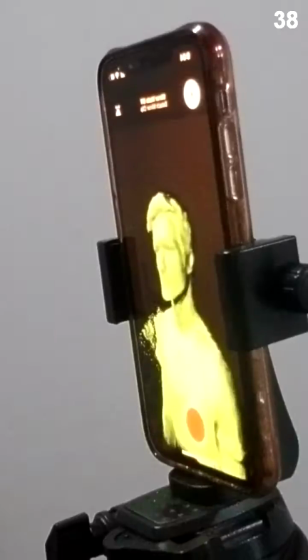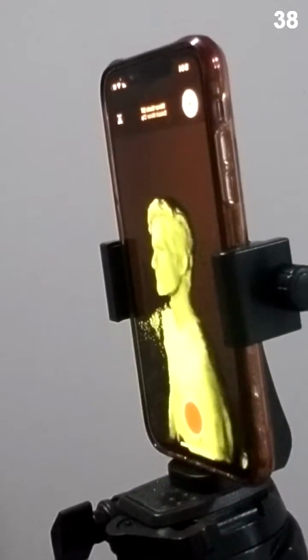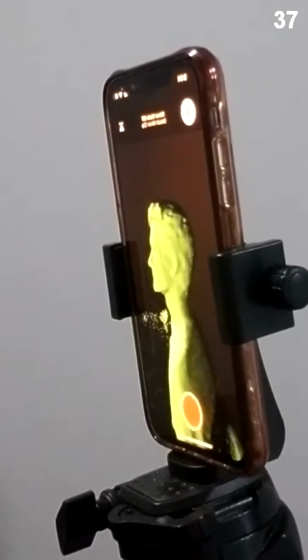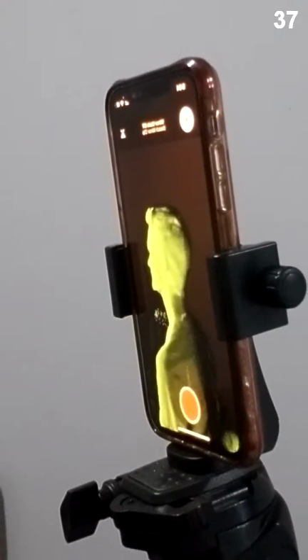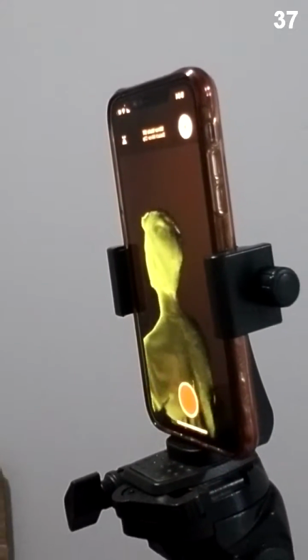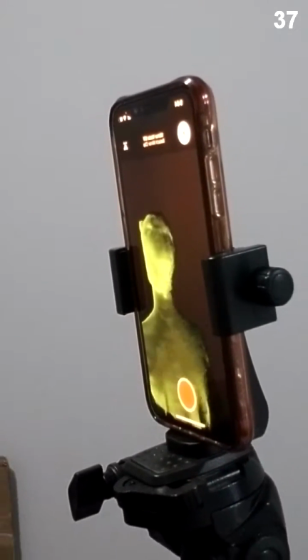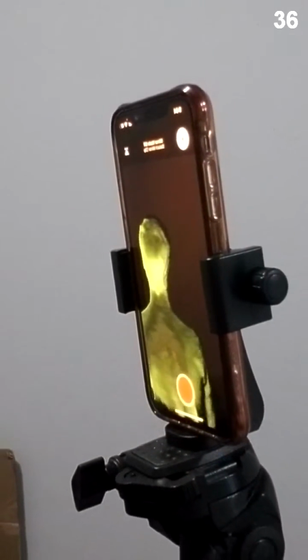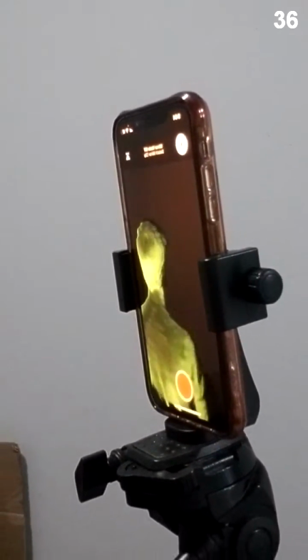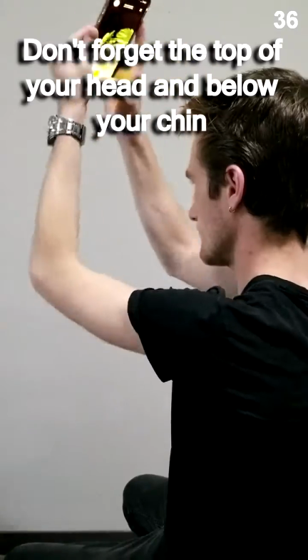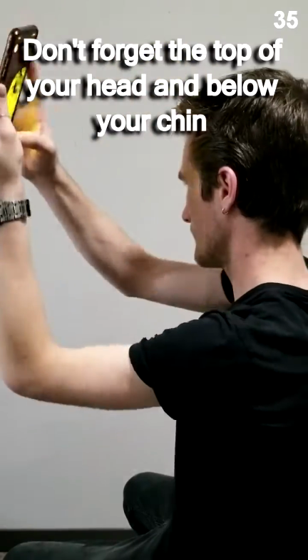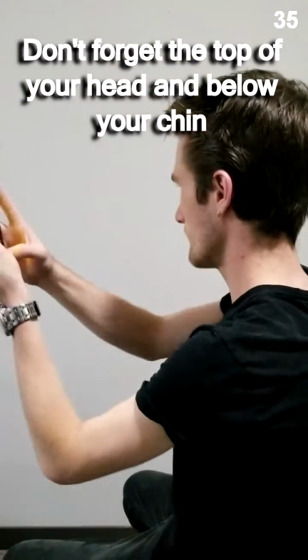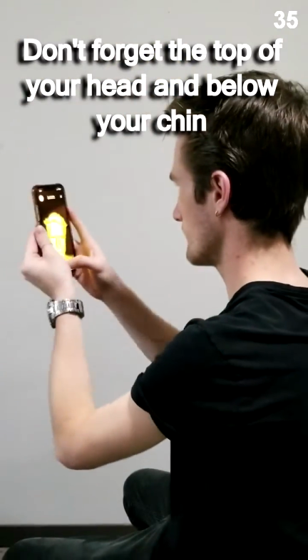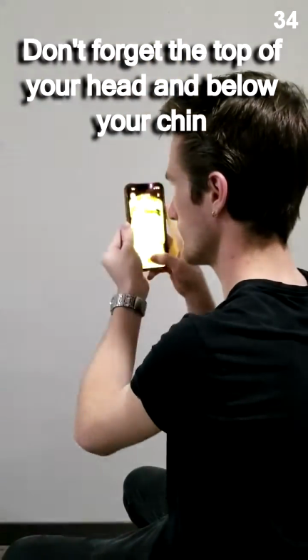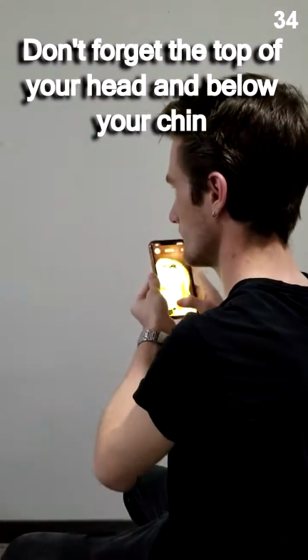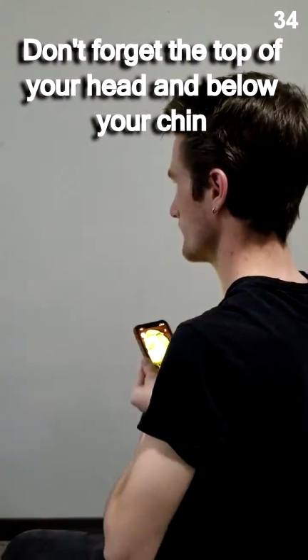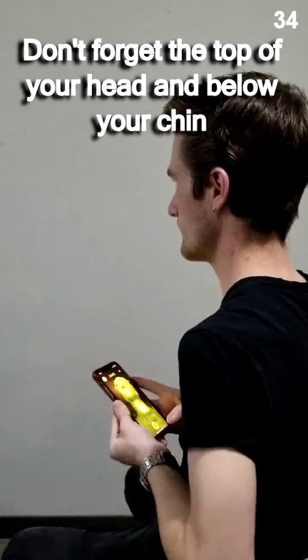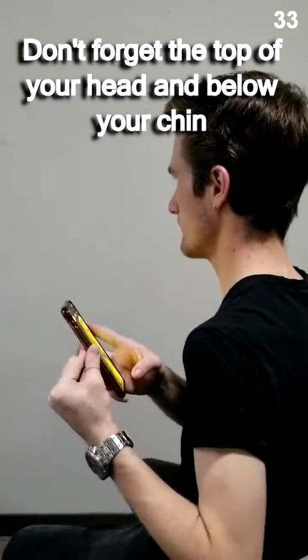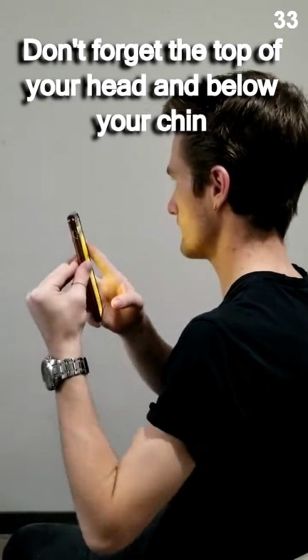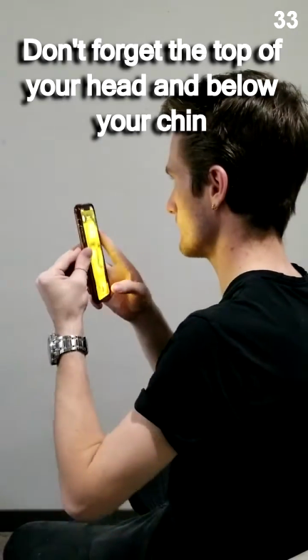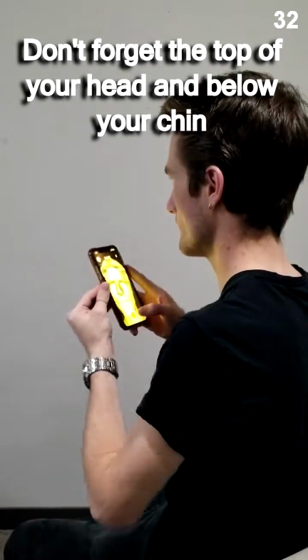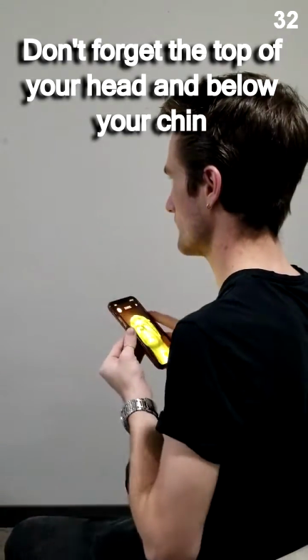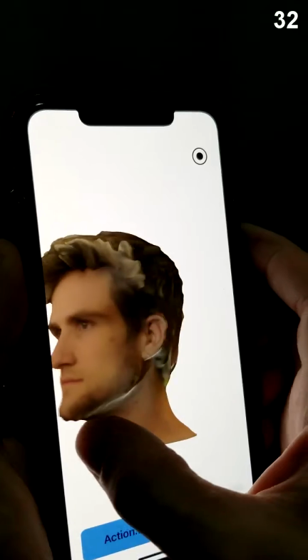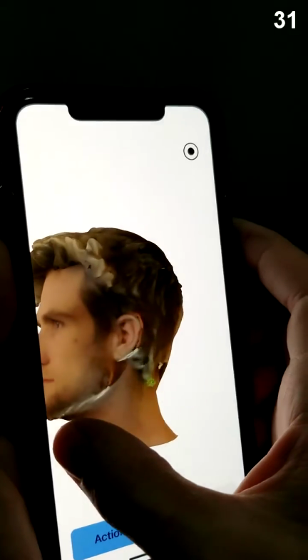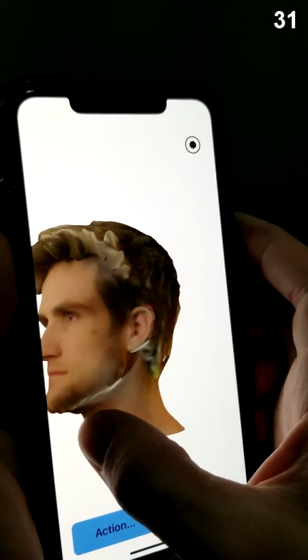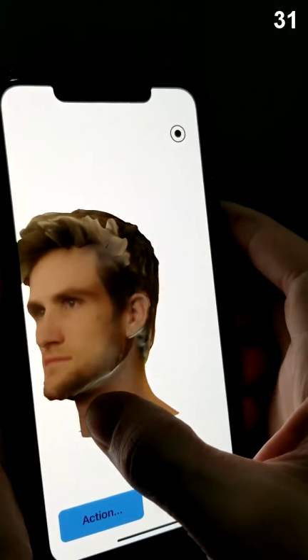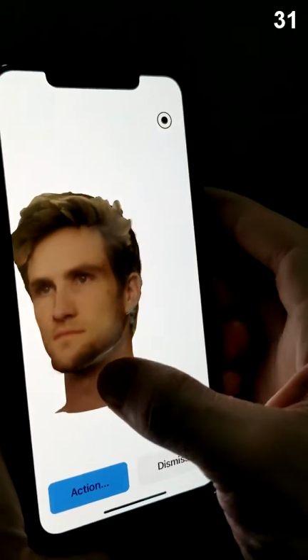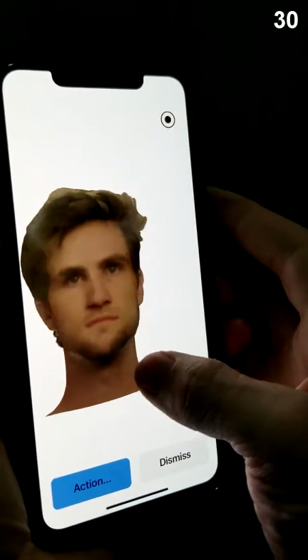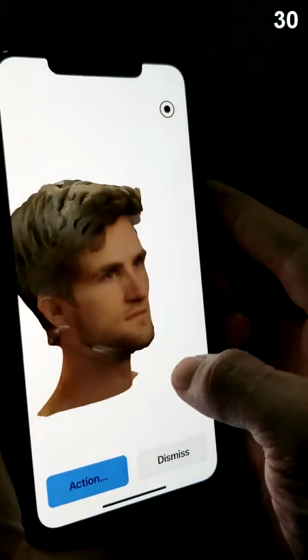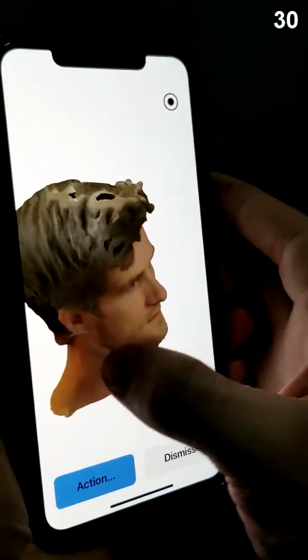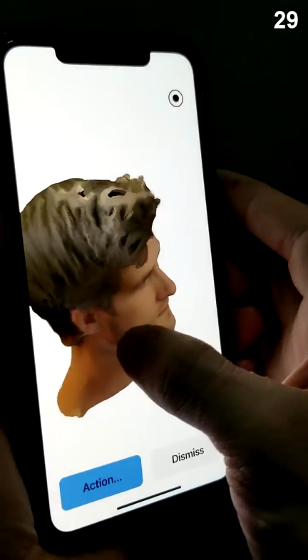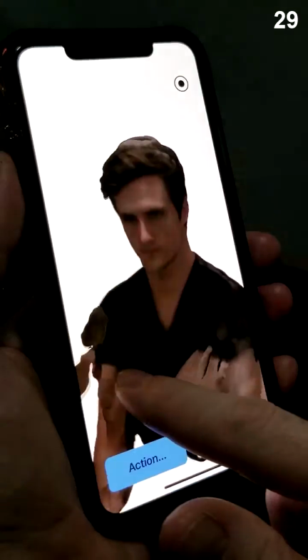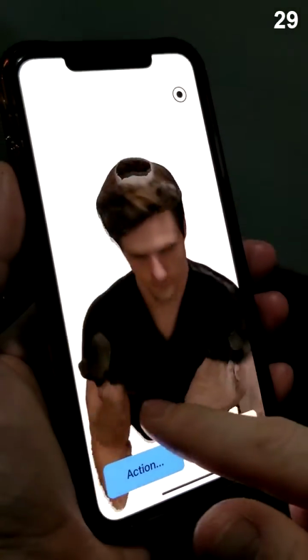but I highly recommend you have a second person controlling the camera for the best results. Even lighting, soft shadows, and a still subject are all necessary for an accurate scan.